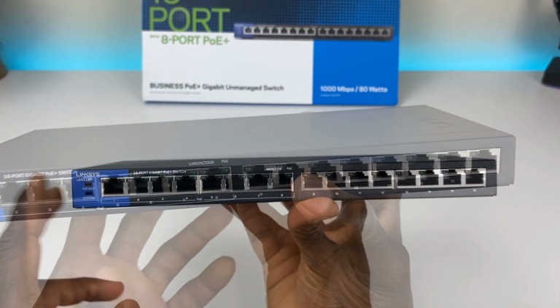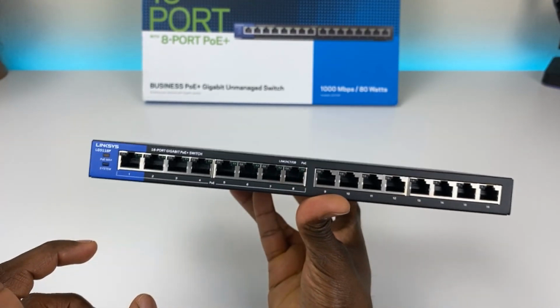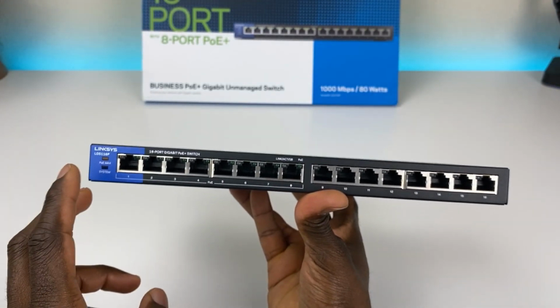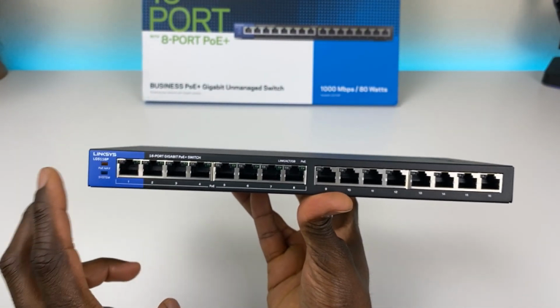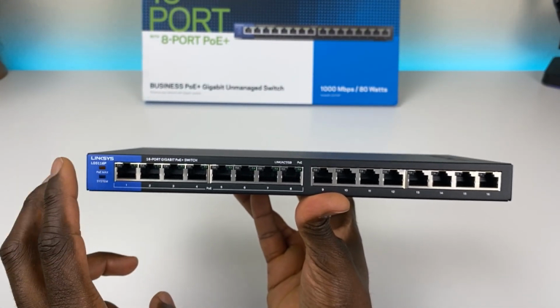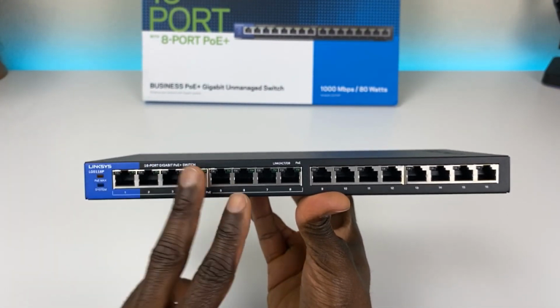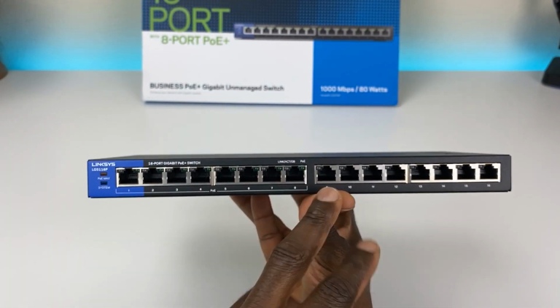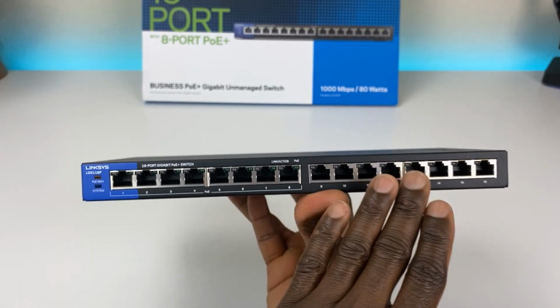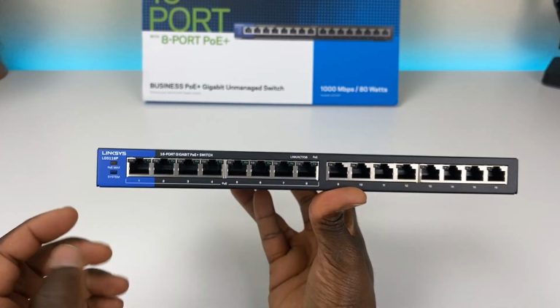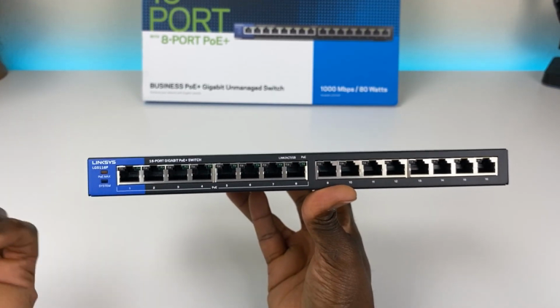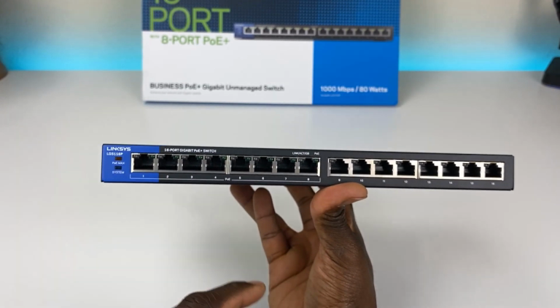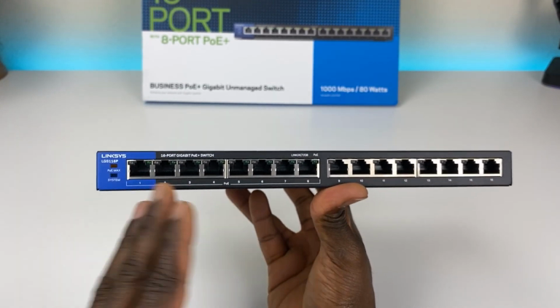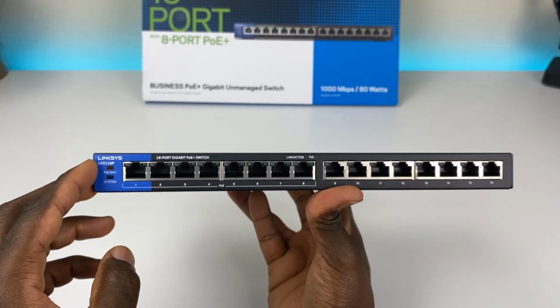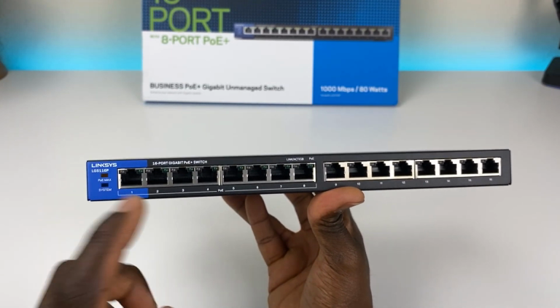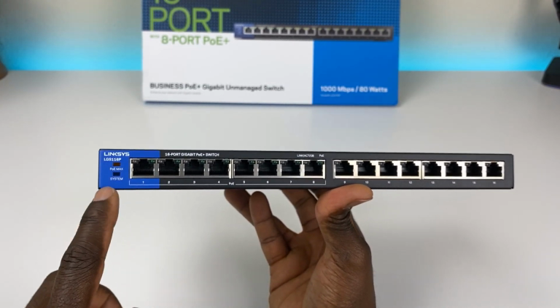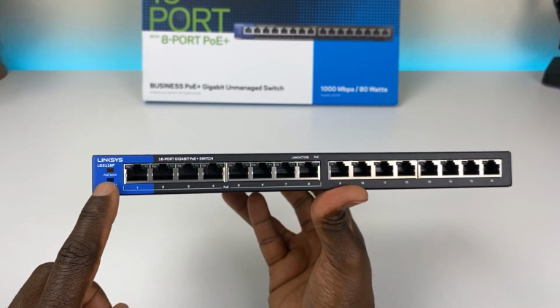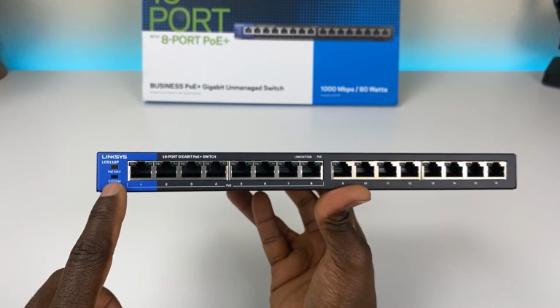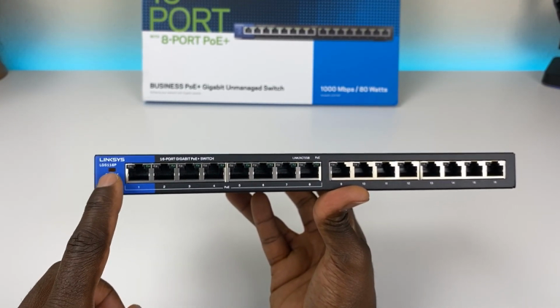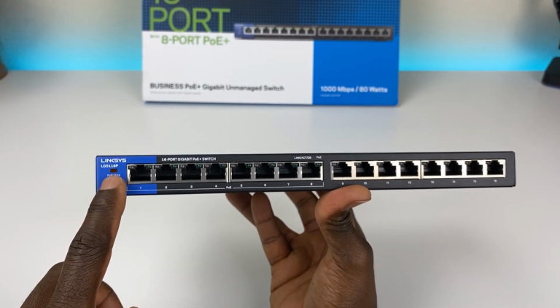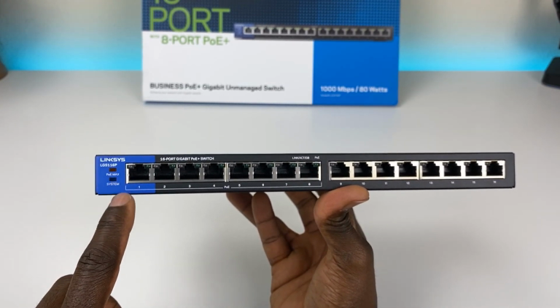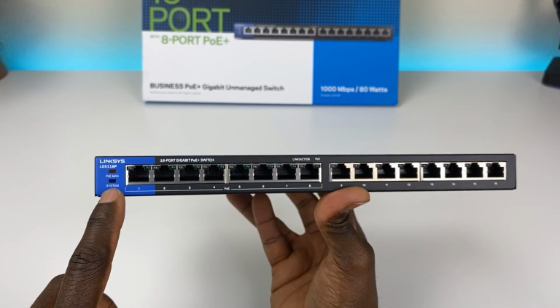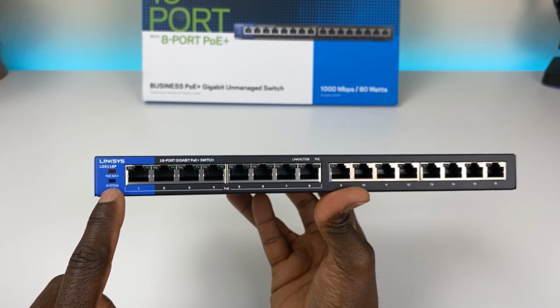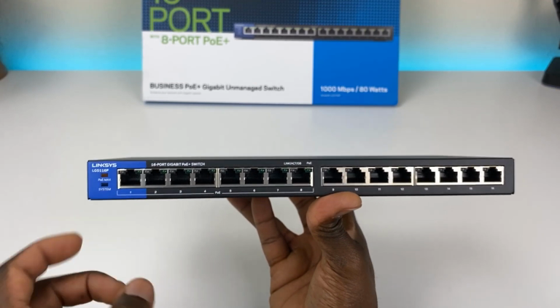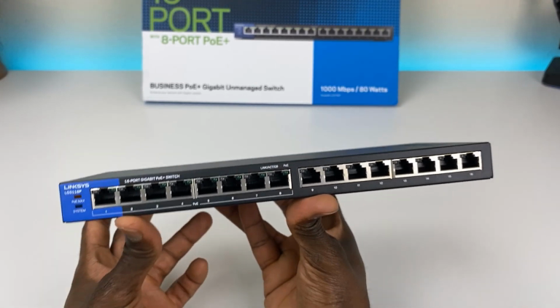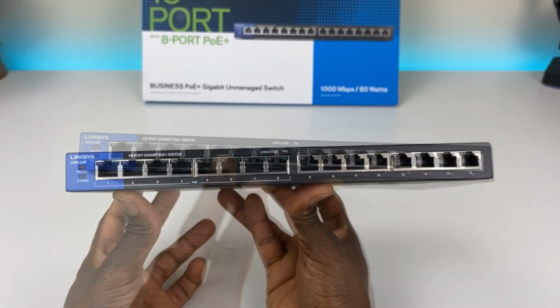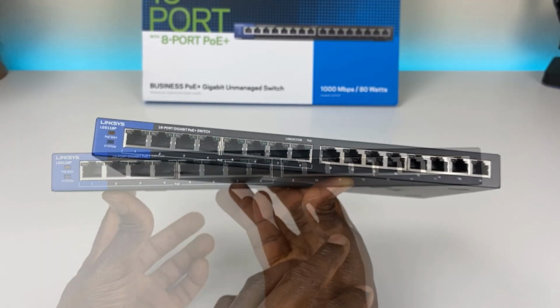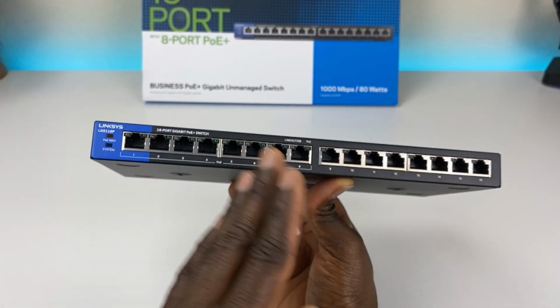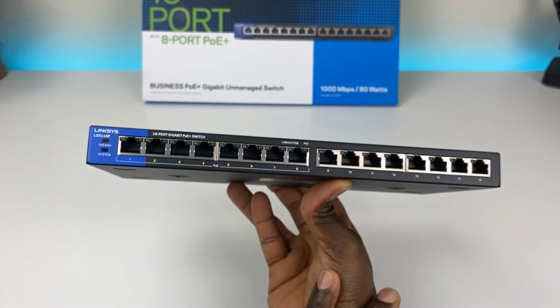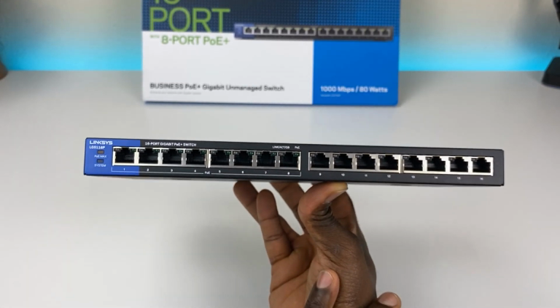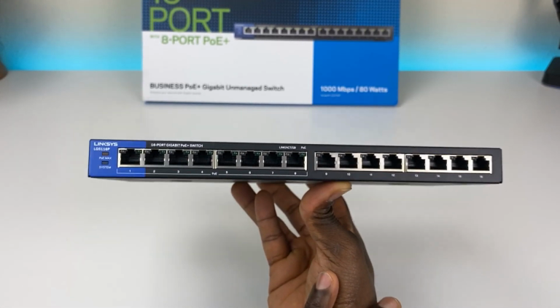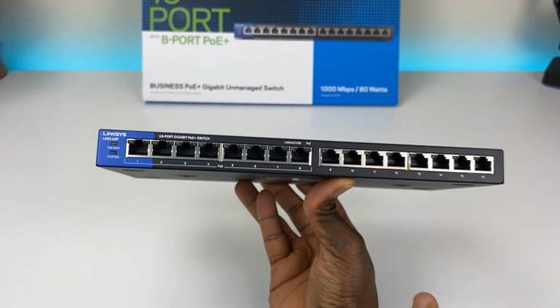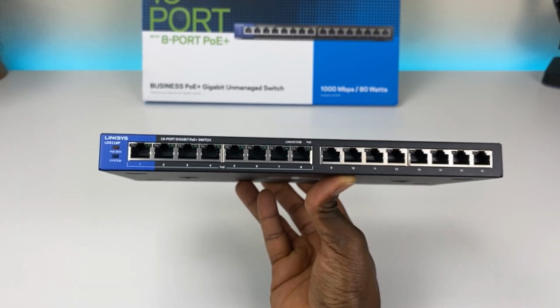There's also a Kensington lock if you want to secure it. Keep in mind this is not rack mountable — it didn't come with any rack mounting hardware. On the front there are two LEDs: POE Max and System.